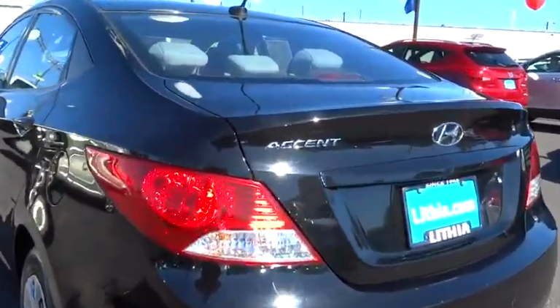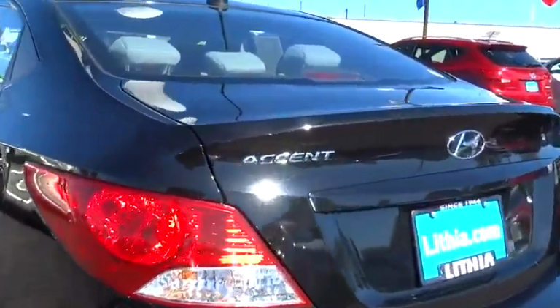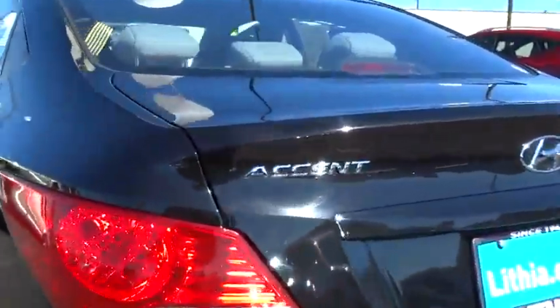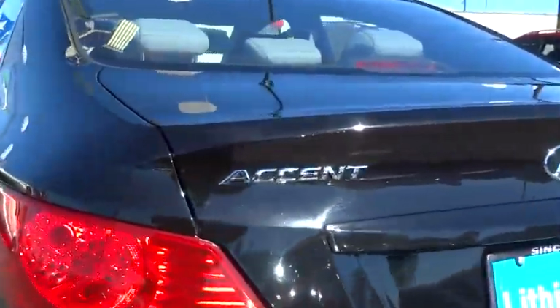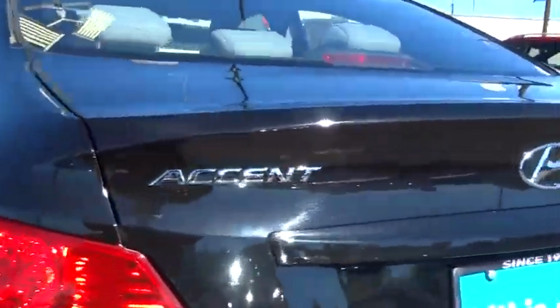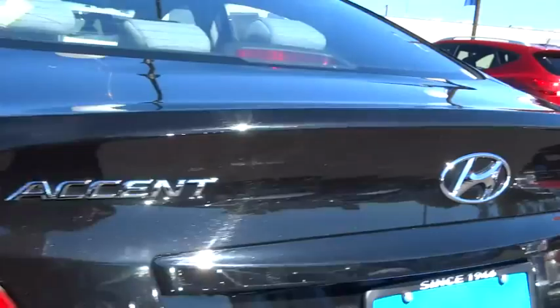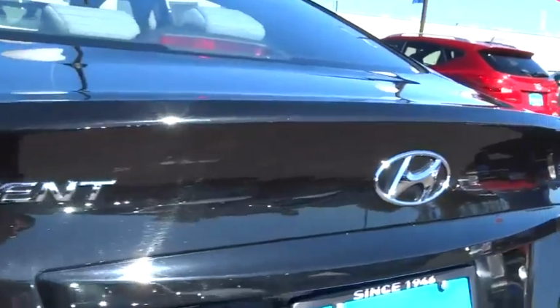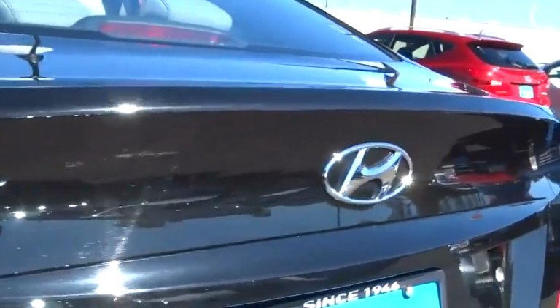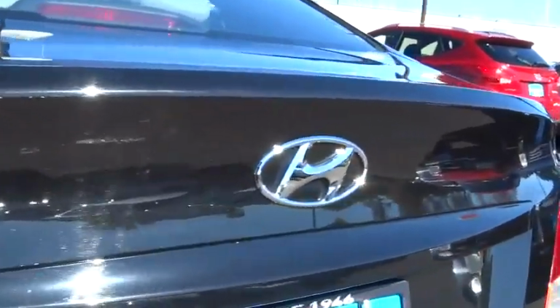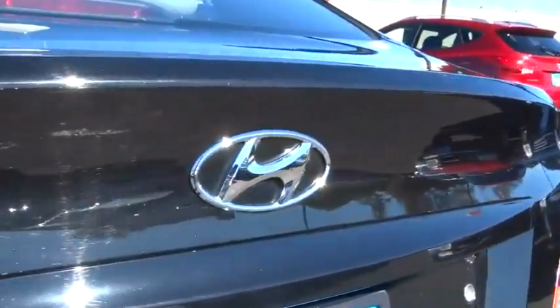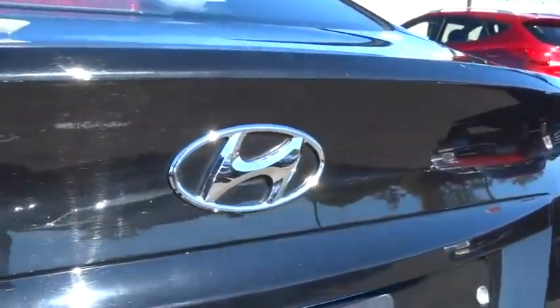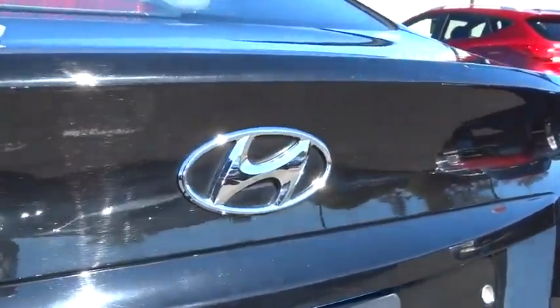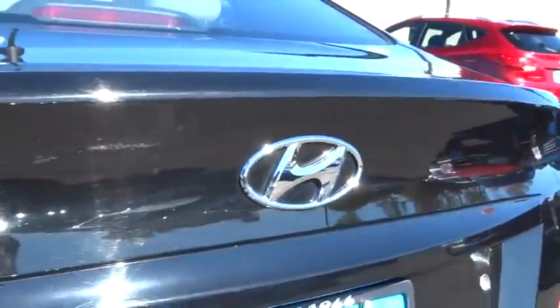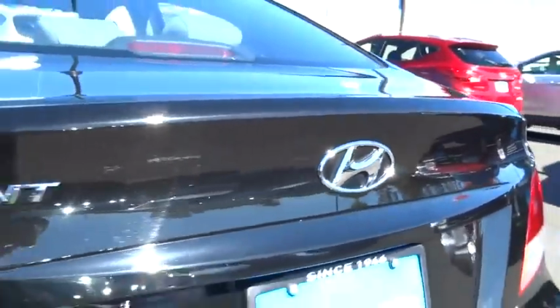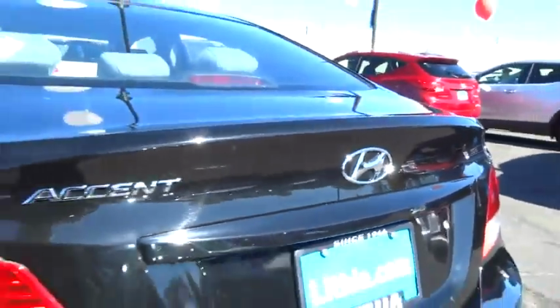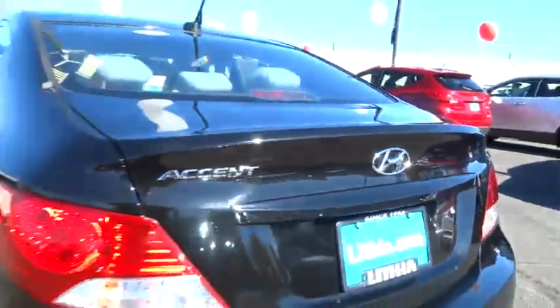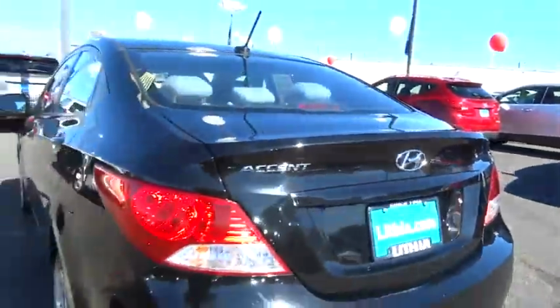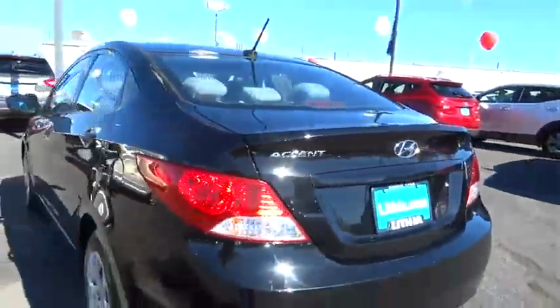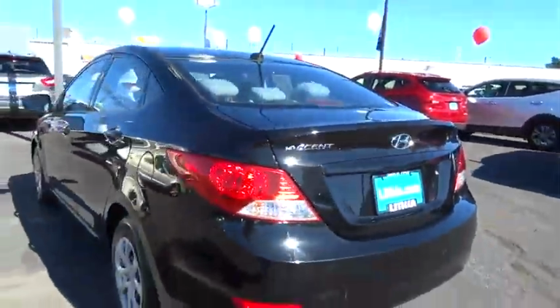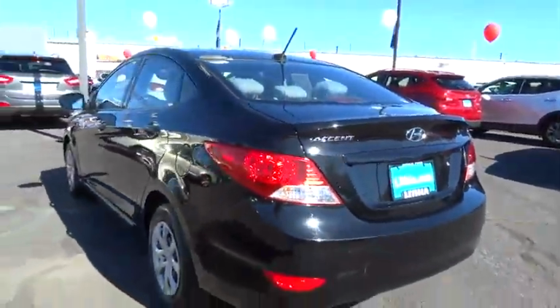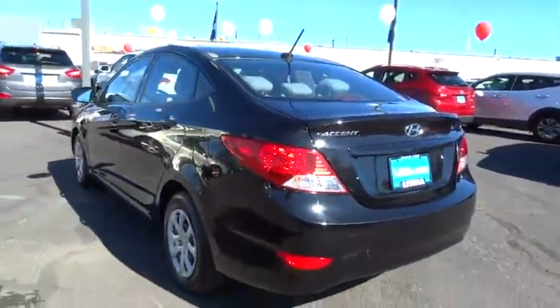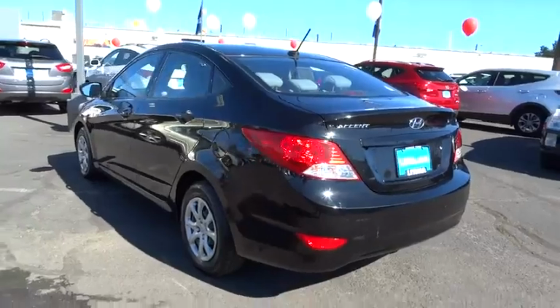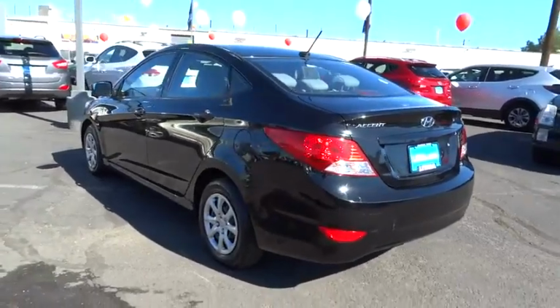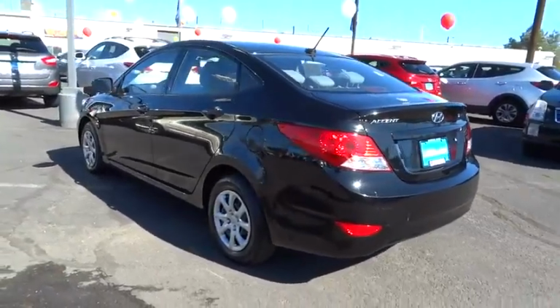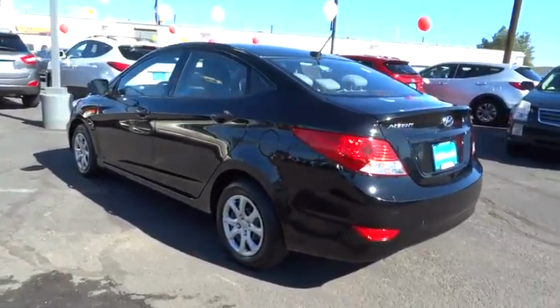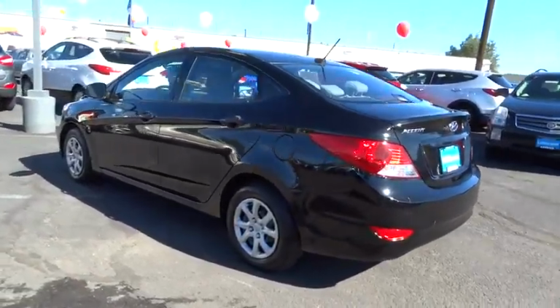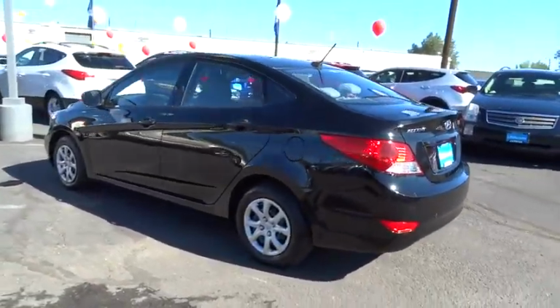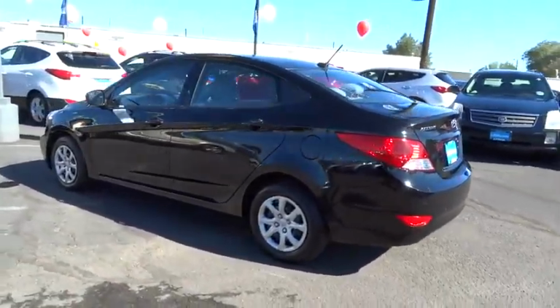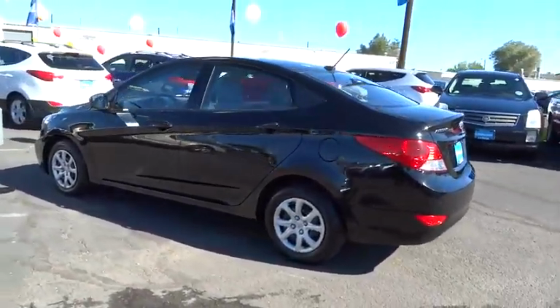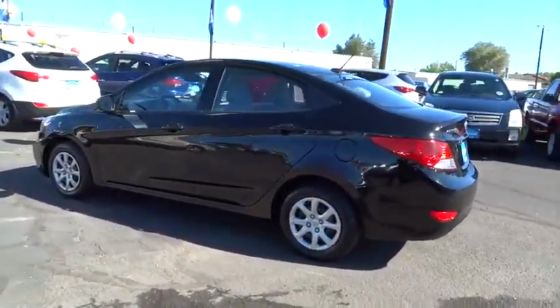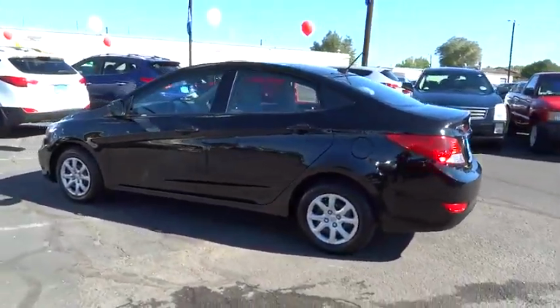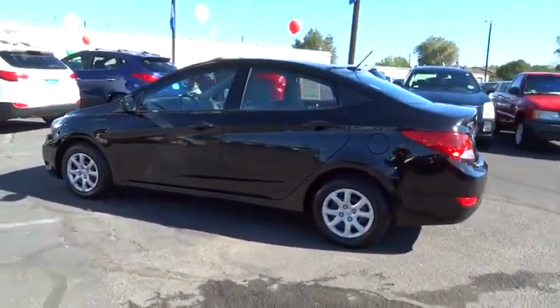This vehicle has less than 40,000 miles. This vehicle offers reliability and good looks at a great price. So come in and take a test drive today.